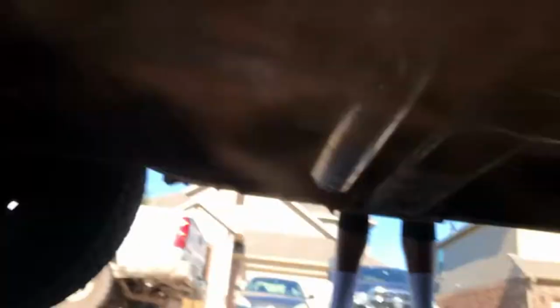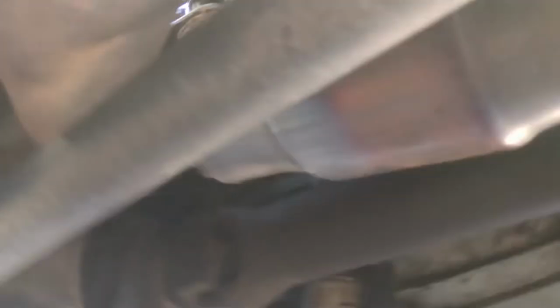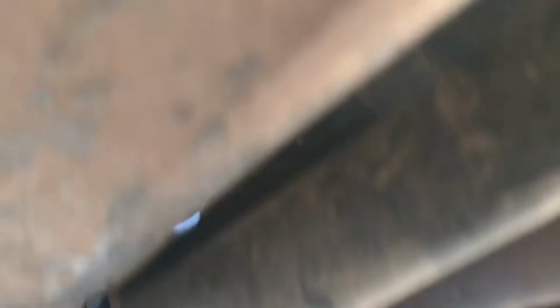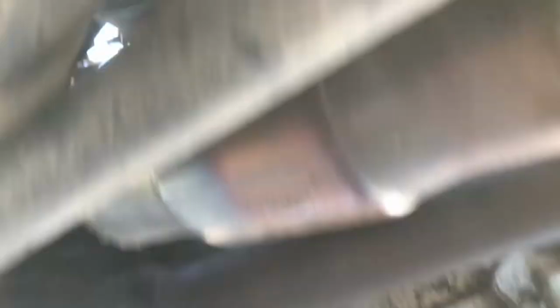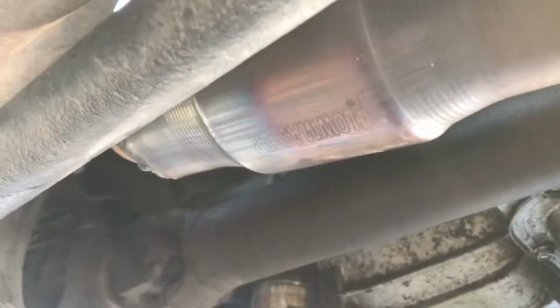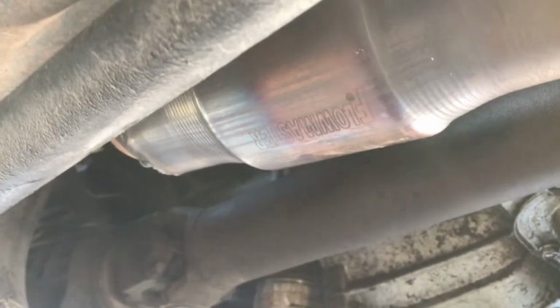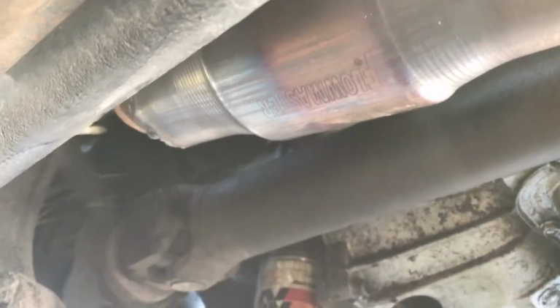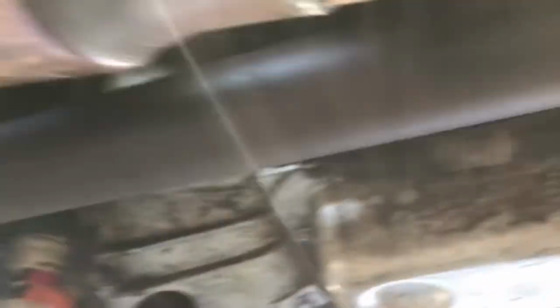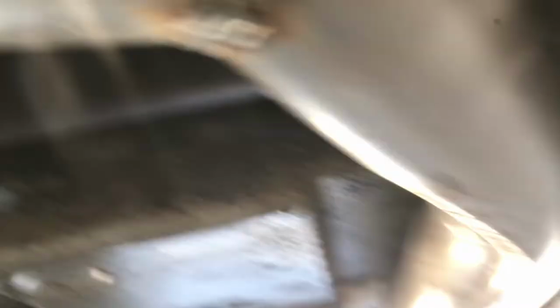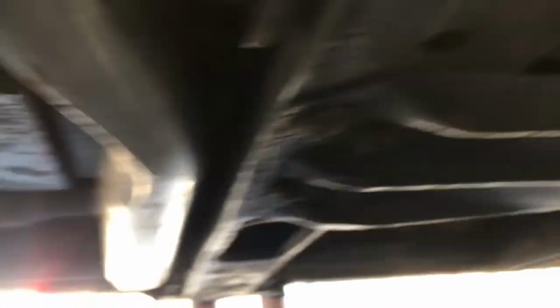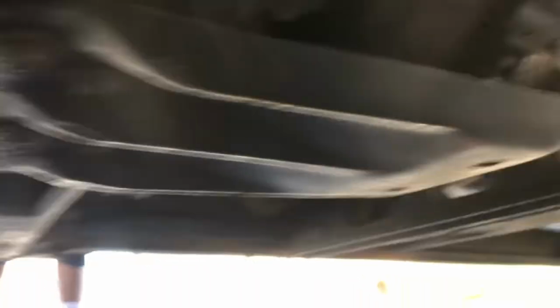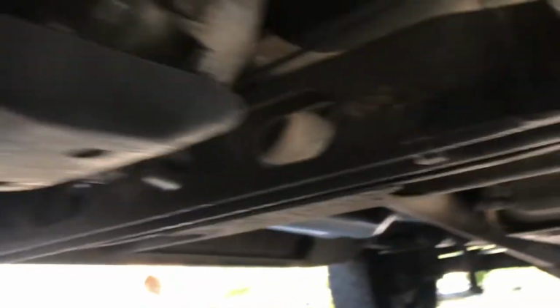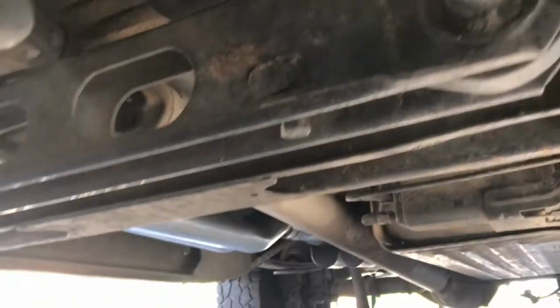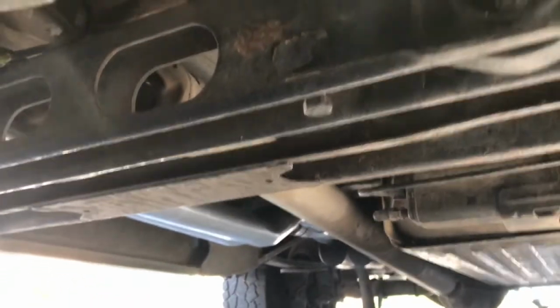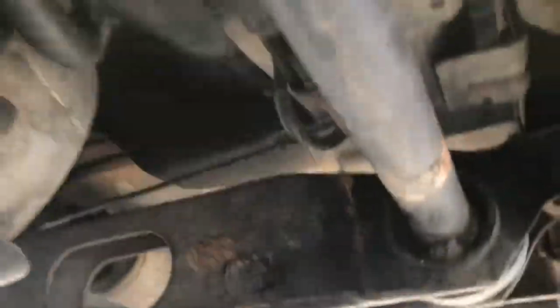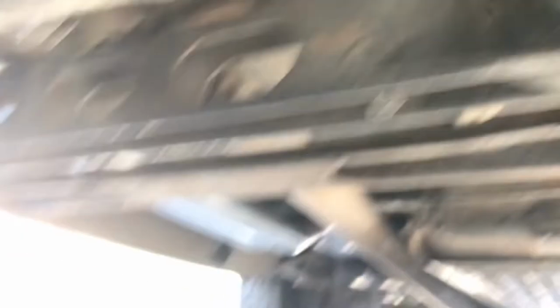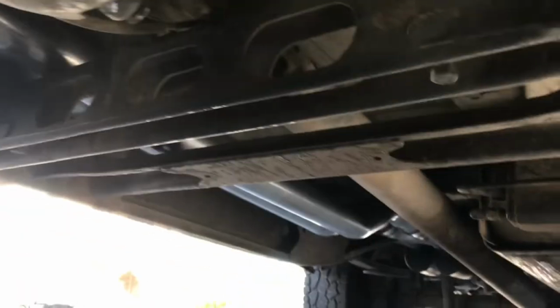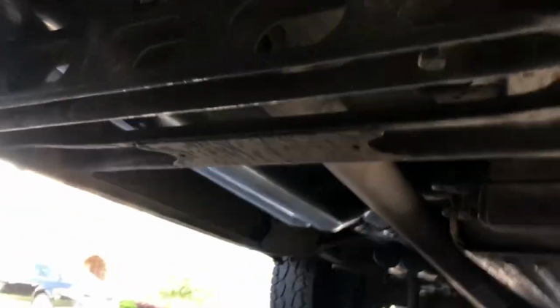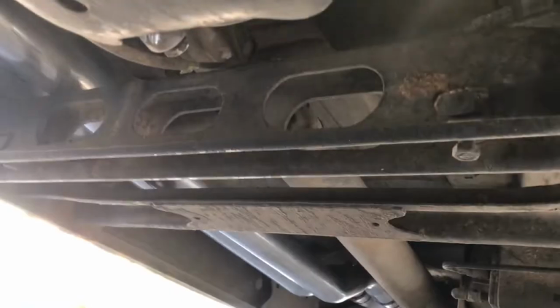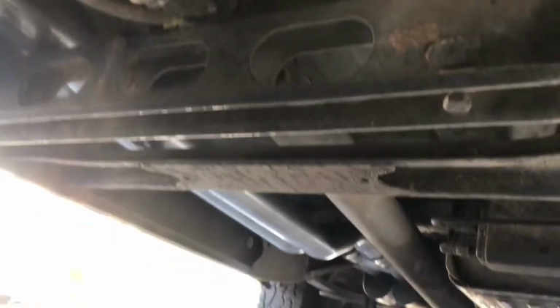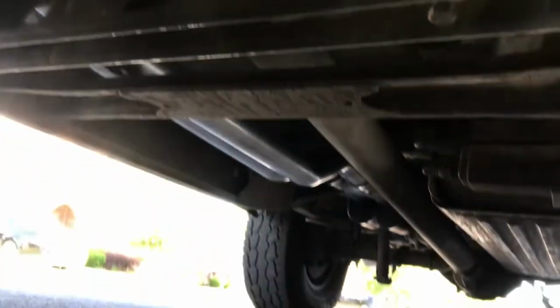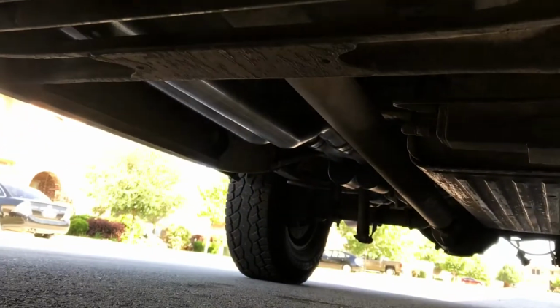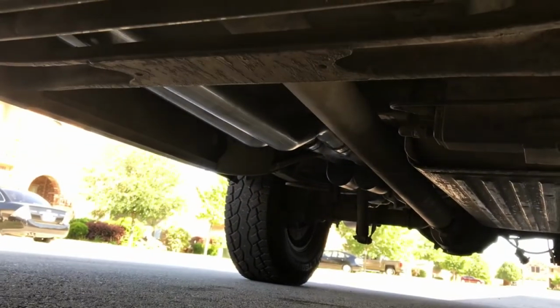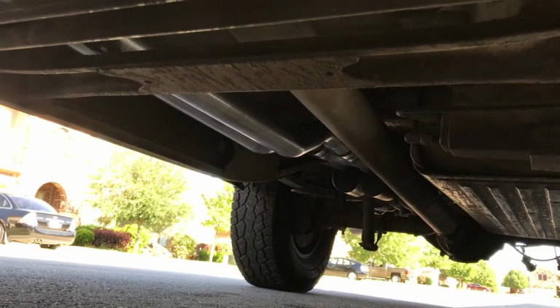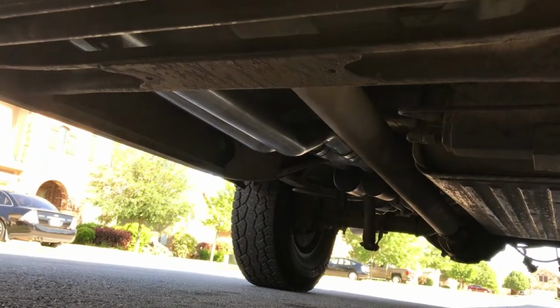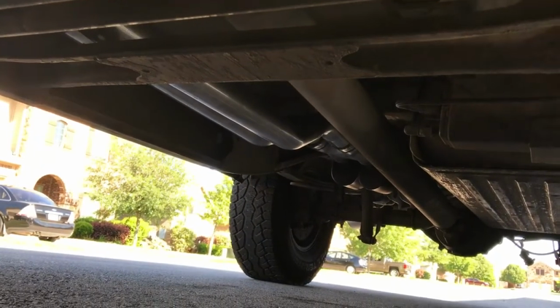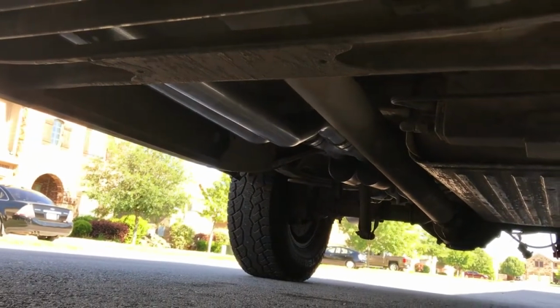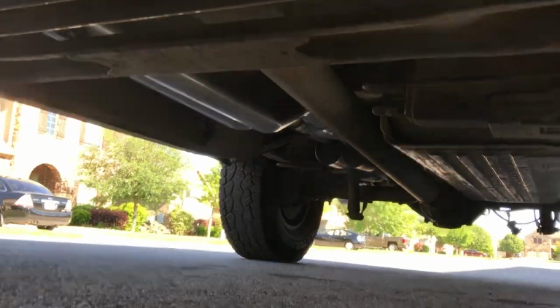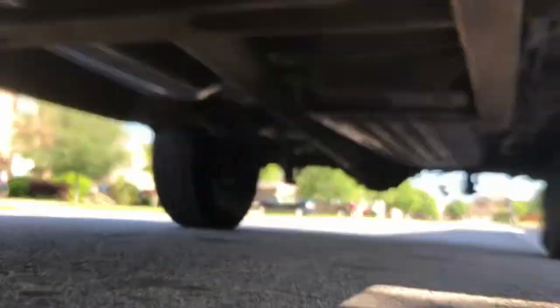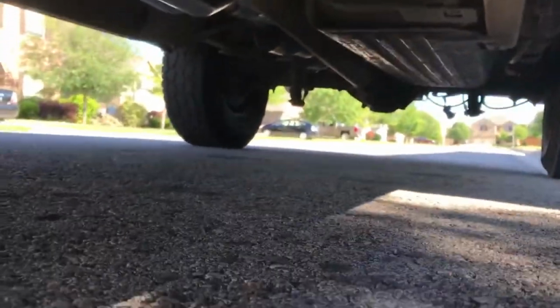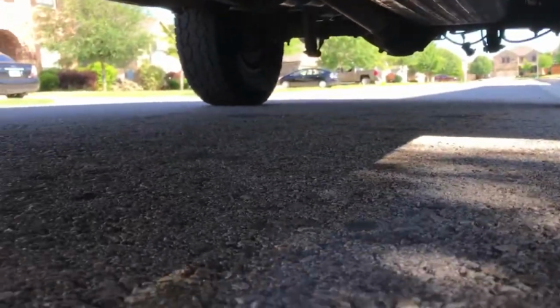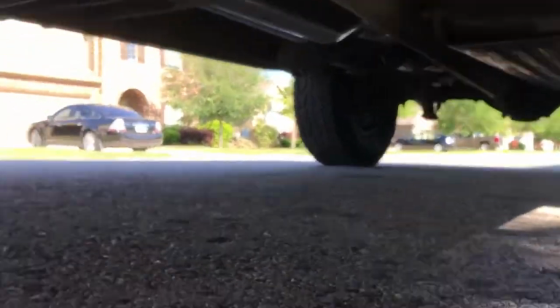I see one right here — look how tiny it is. Two Flowmaster Super 10s to an X pipe, and then two more Flowmaster Super 10s. And then it comes out to the five inch tips back here.